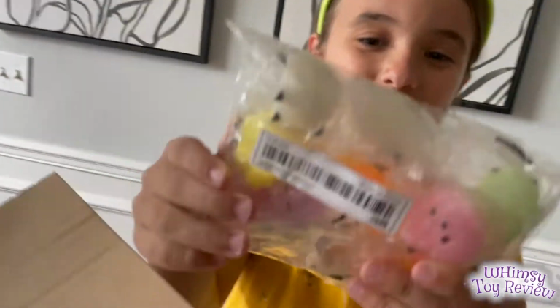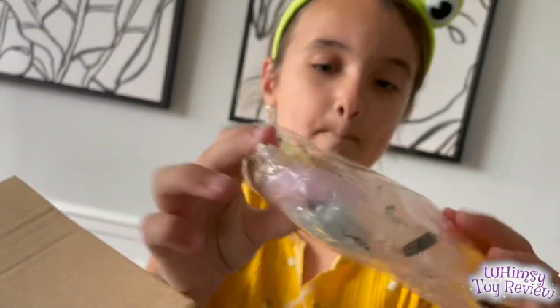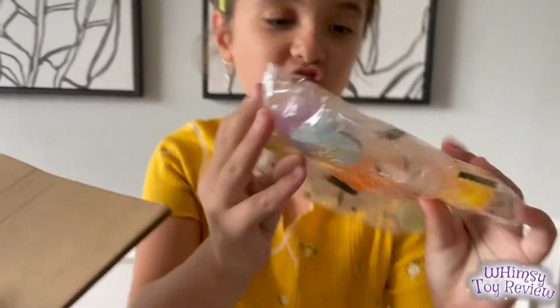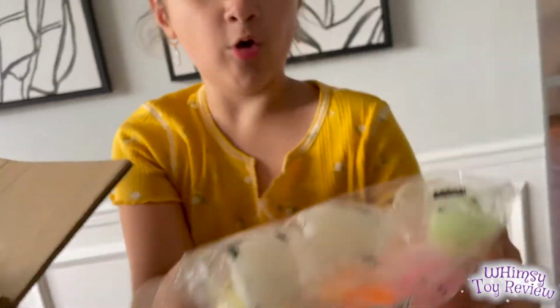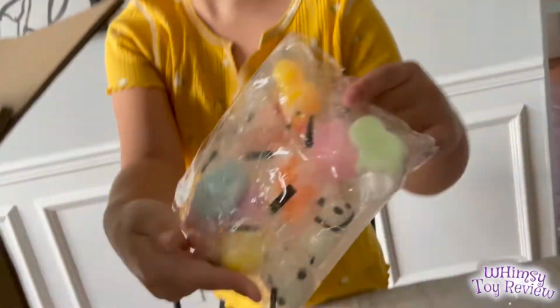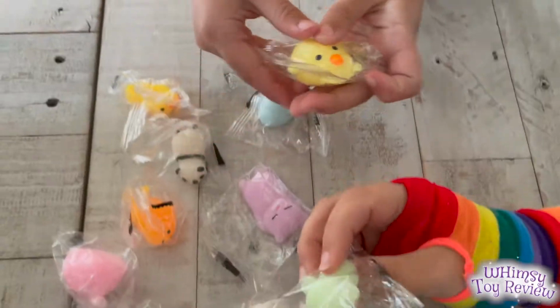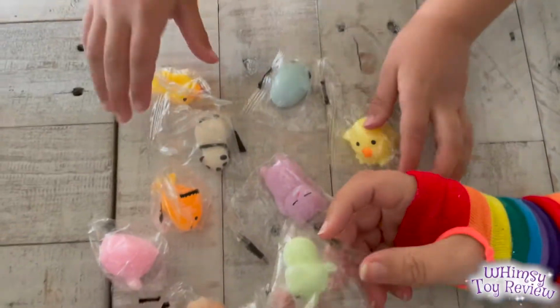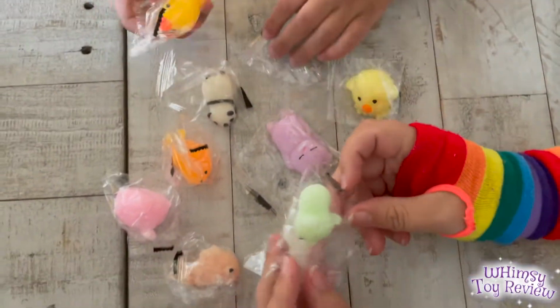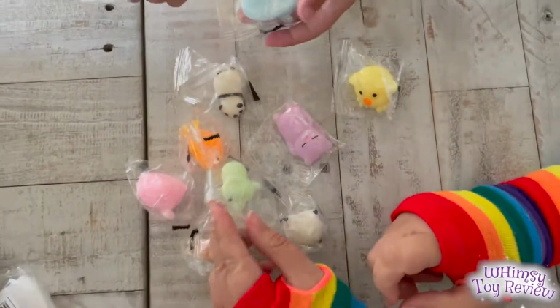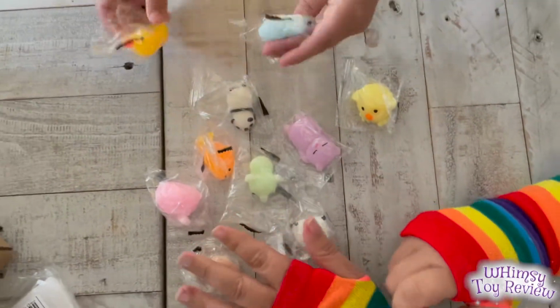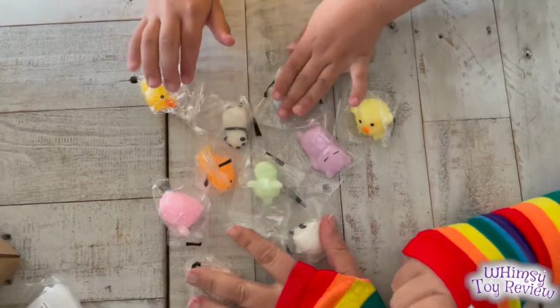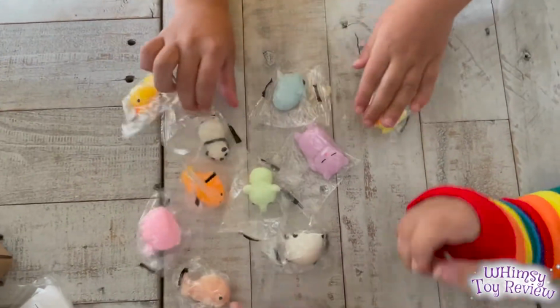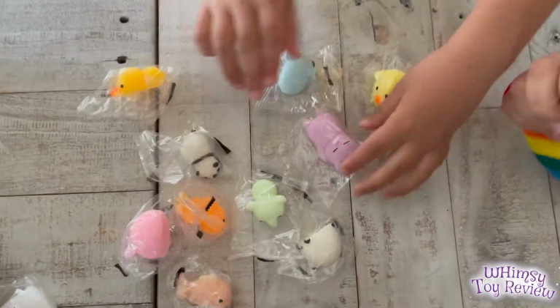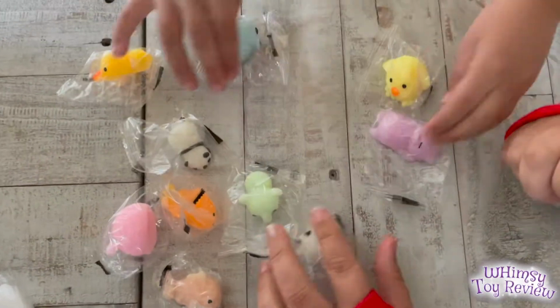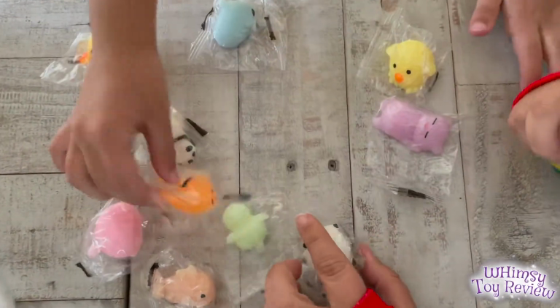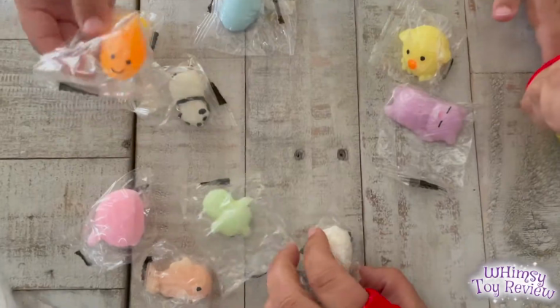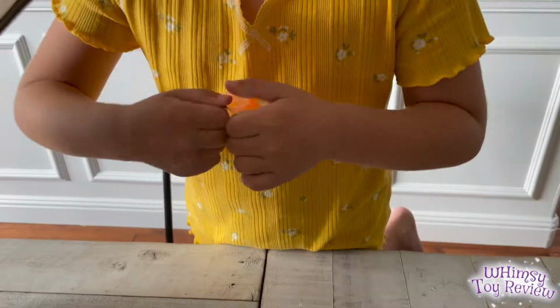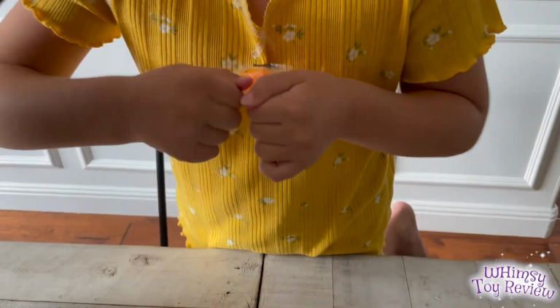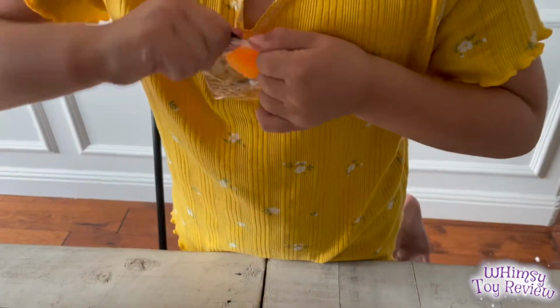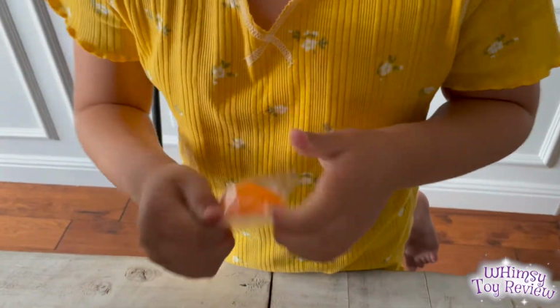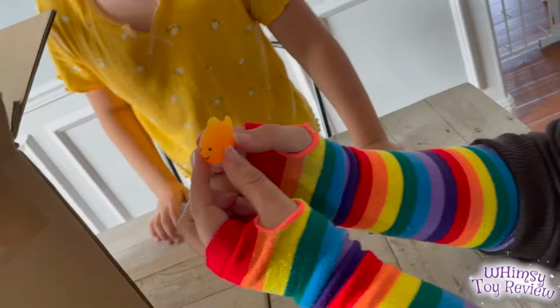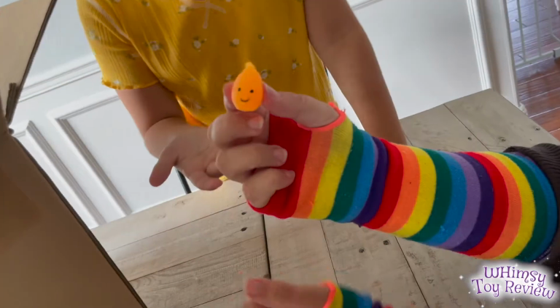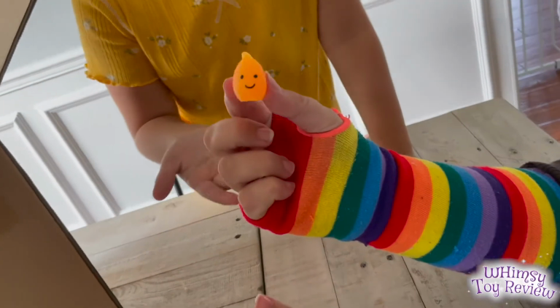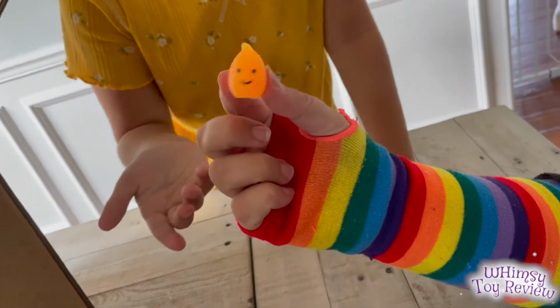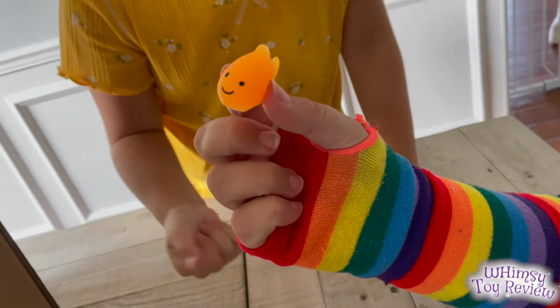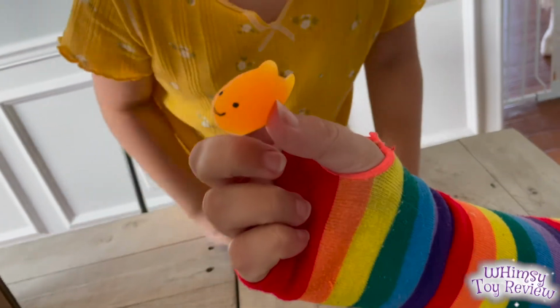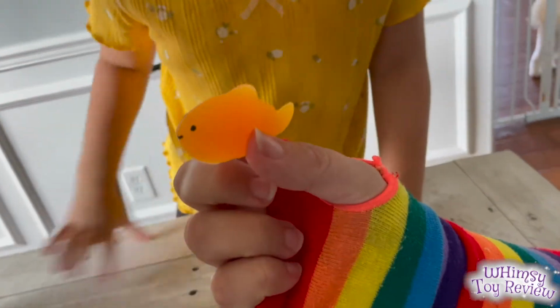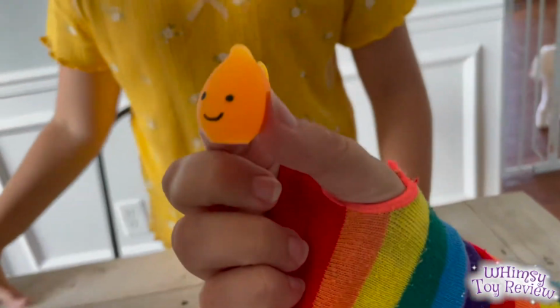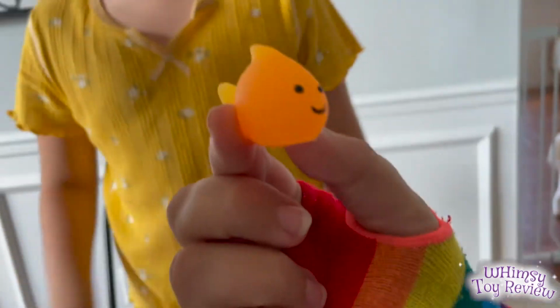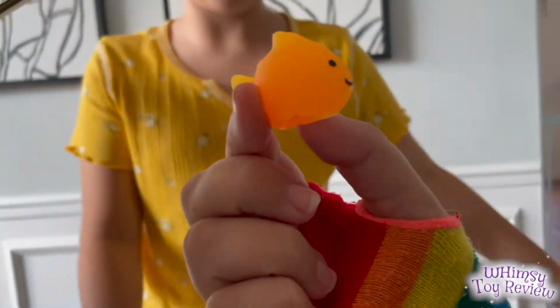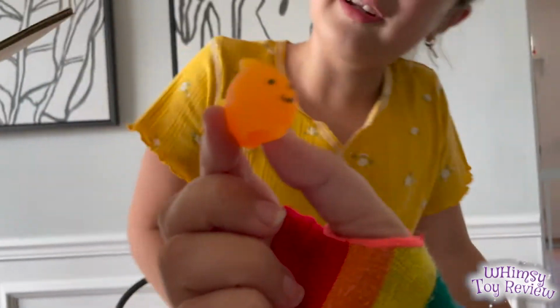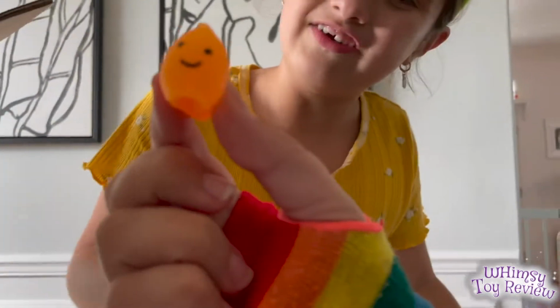We got a bunch of mochis — they're squishies! Yeah, they're so cute. I'm going to choose one to keep because I usually like to keep something. Here's the squishy fishy. It looks like Saturn, so I'm going to name it Saturn. That's one of my fish.